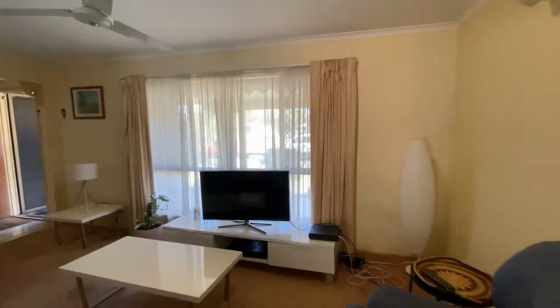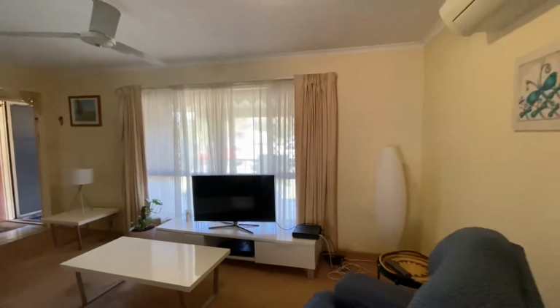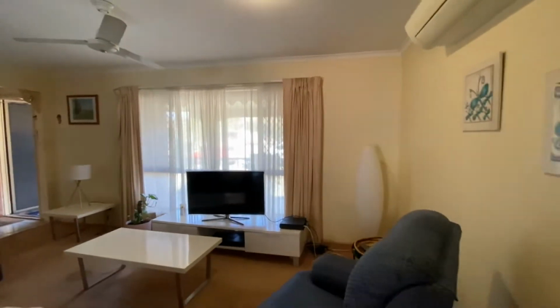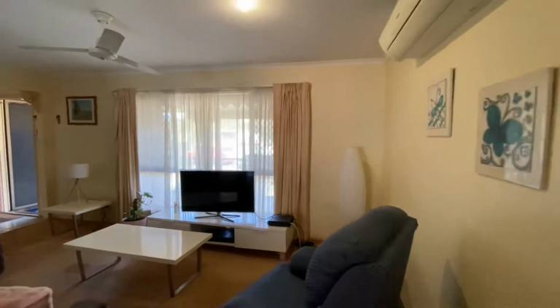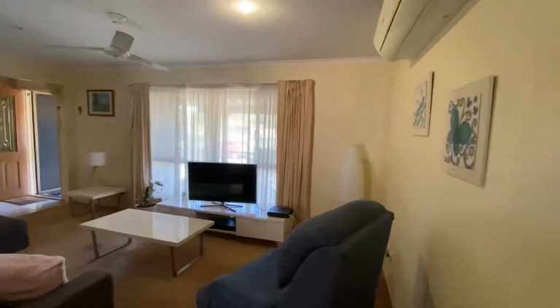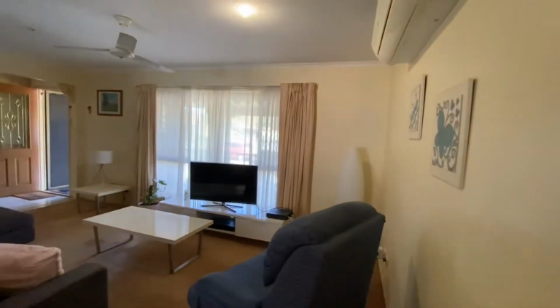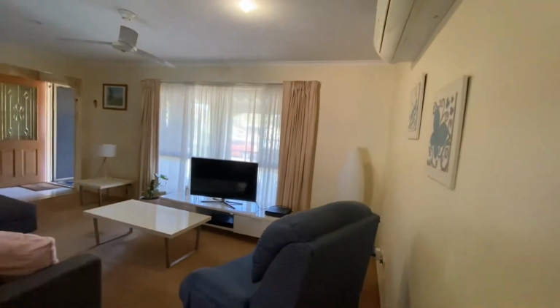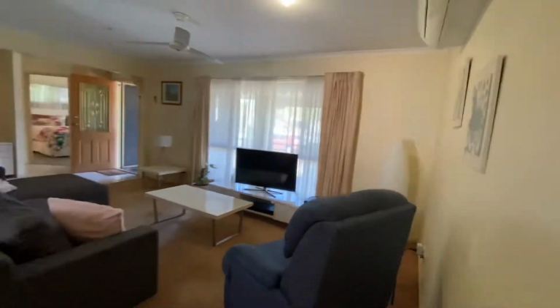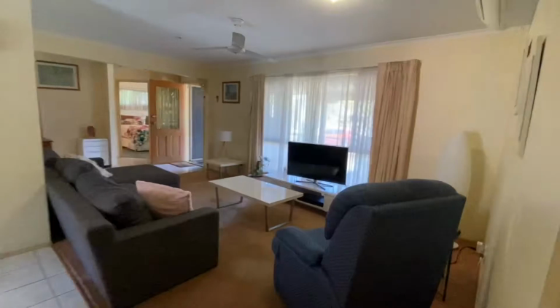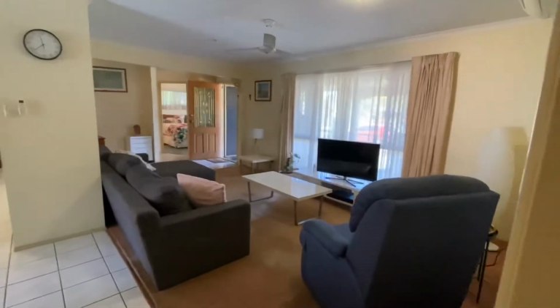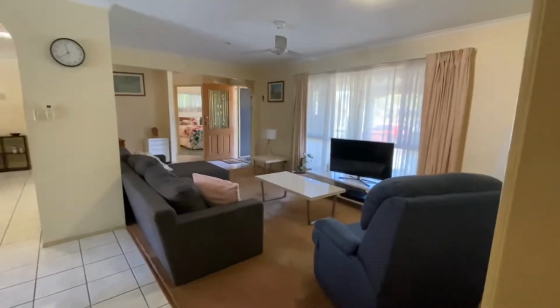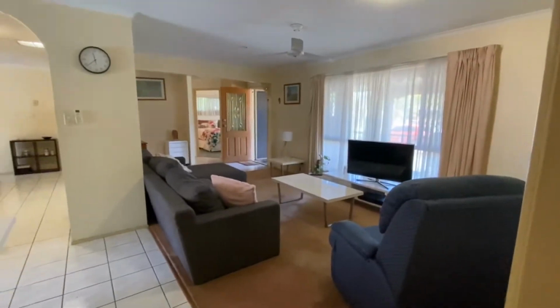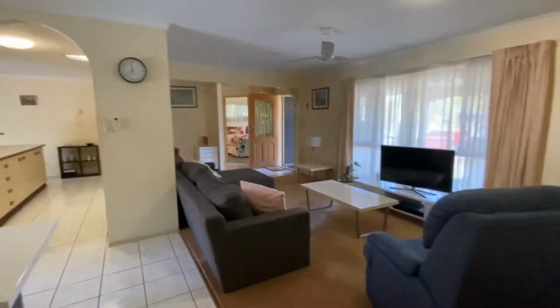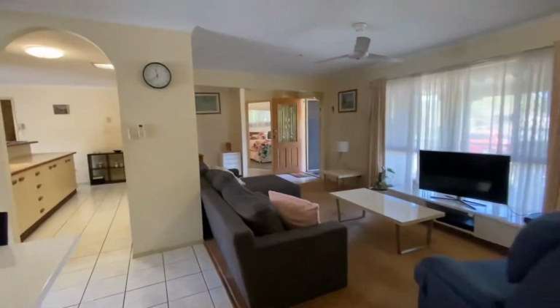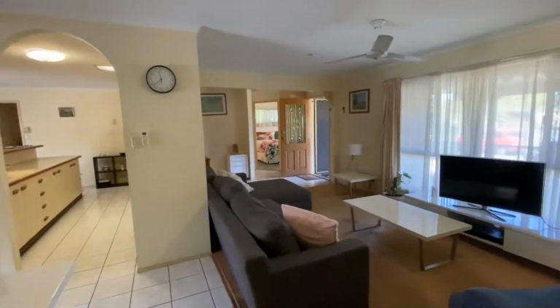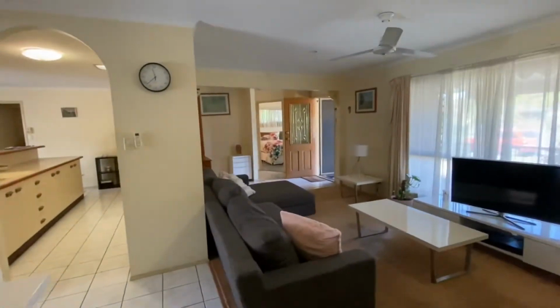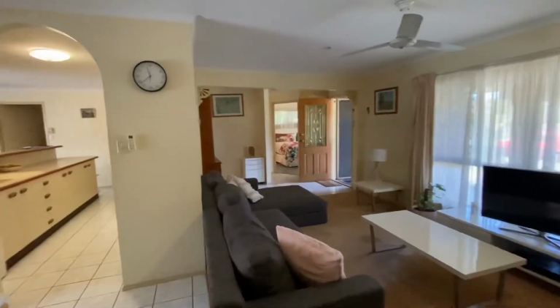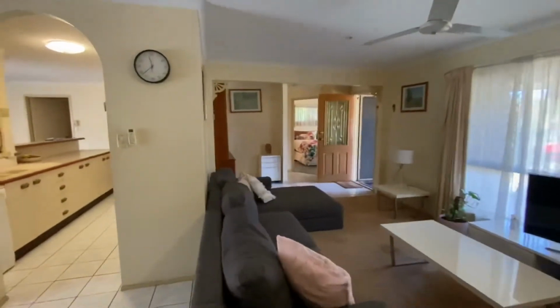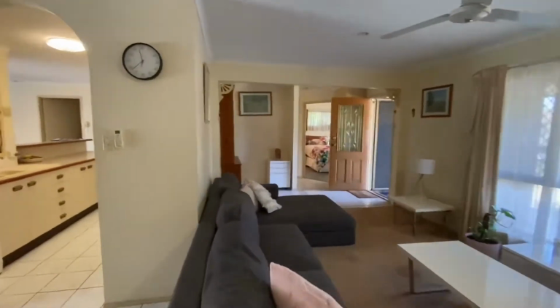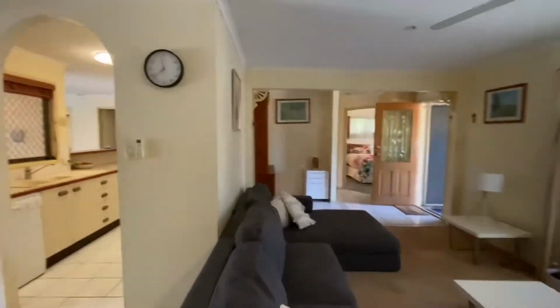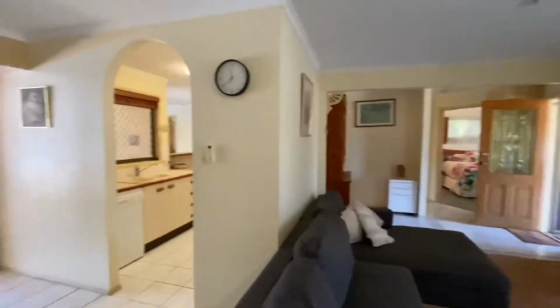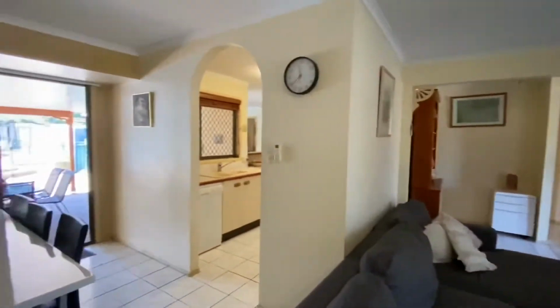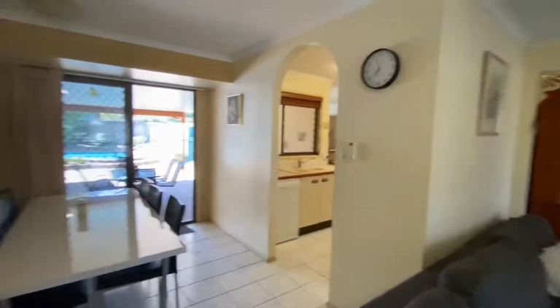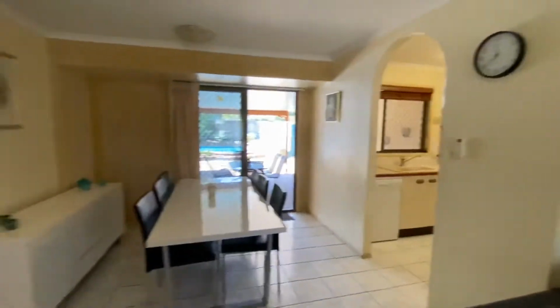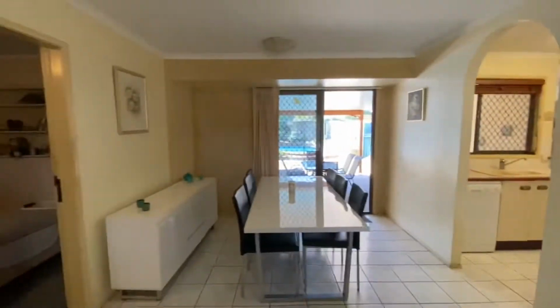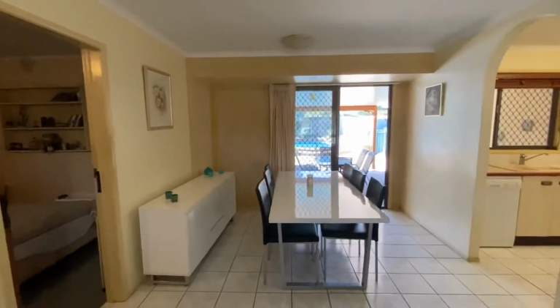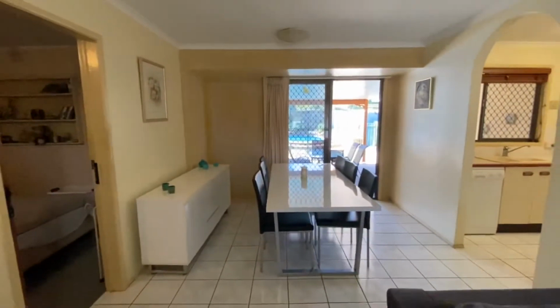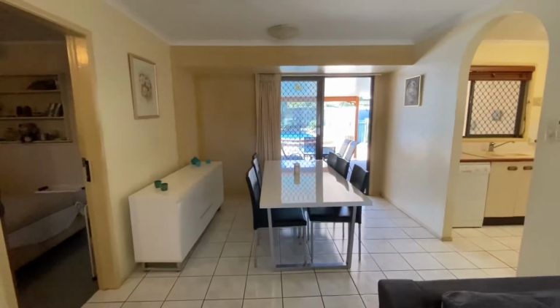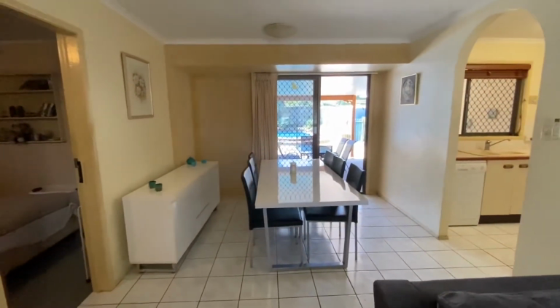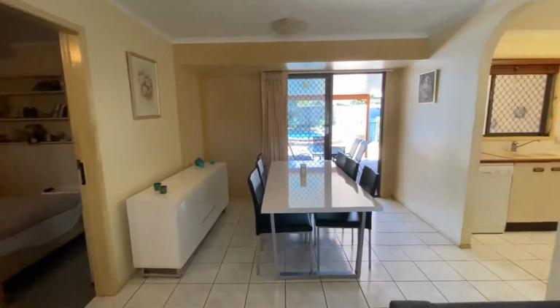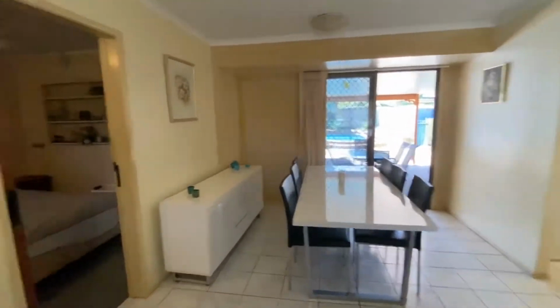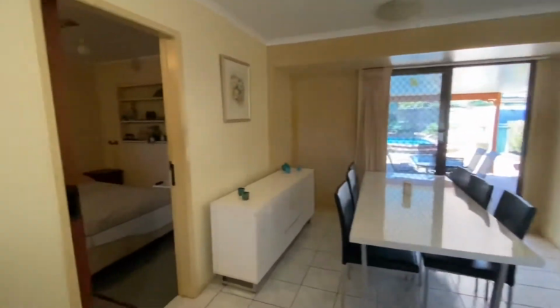This house was built in approximately 1983, so very good bone structure. It needs a little bit of a renovation just to freshen it up — new paint, carpet, and blinds will probably do the trick.